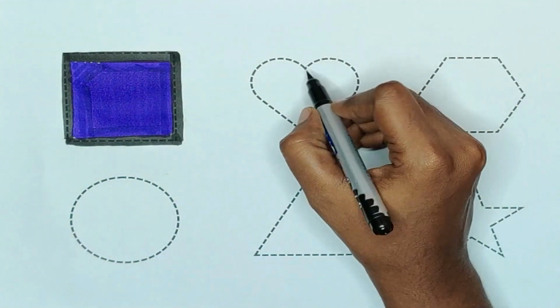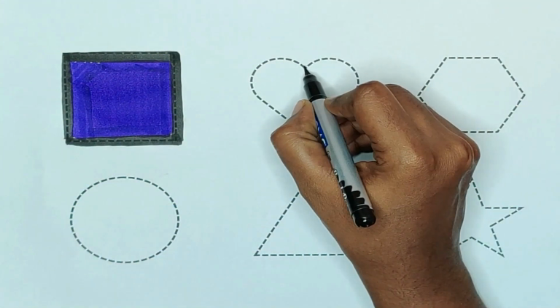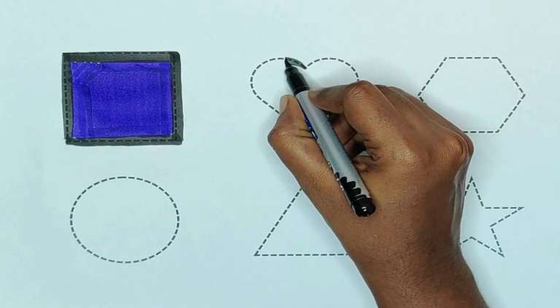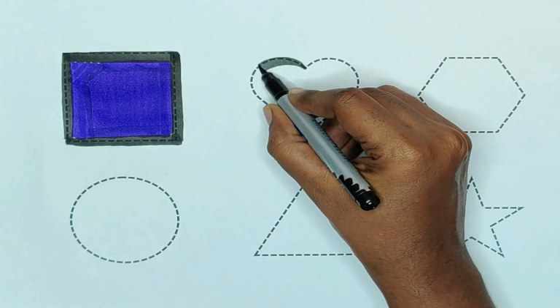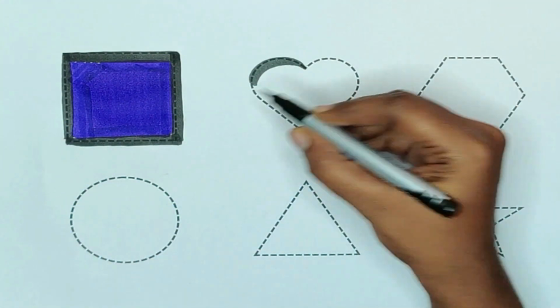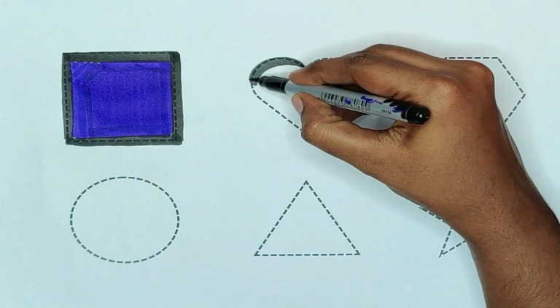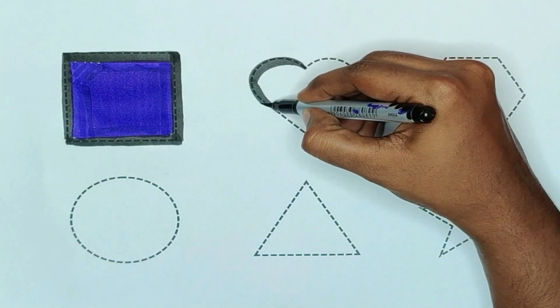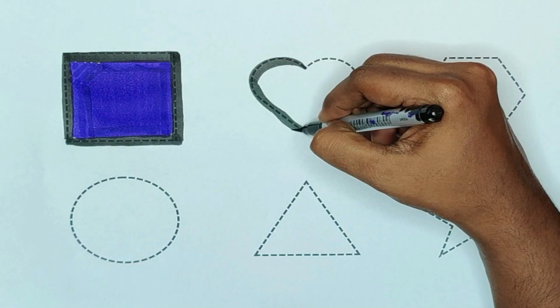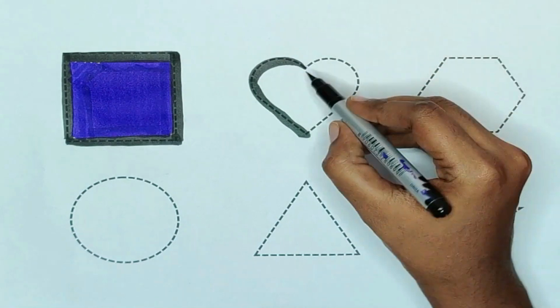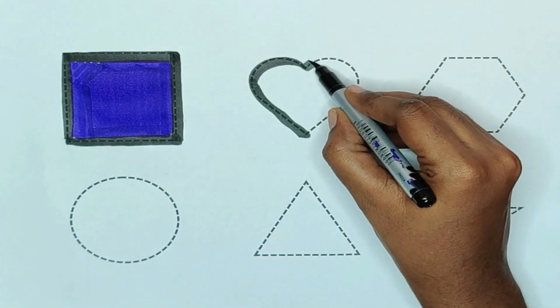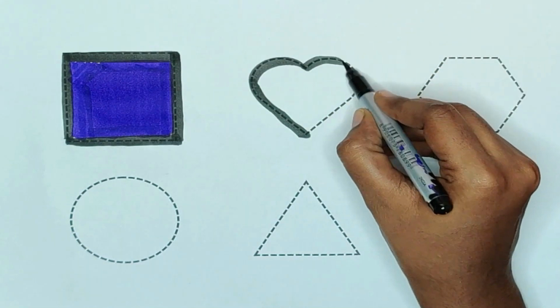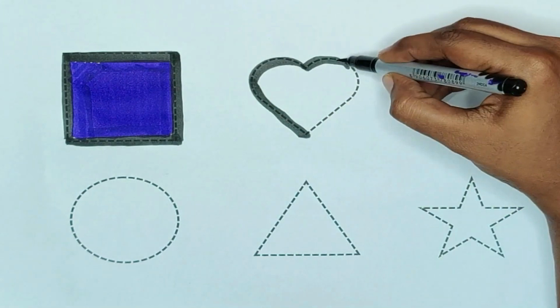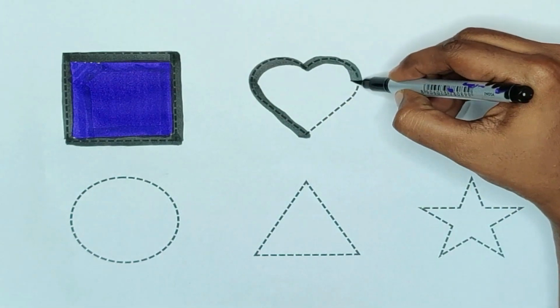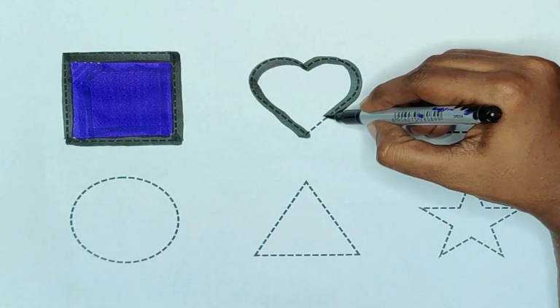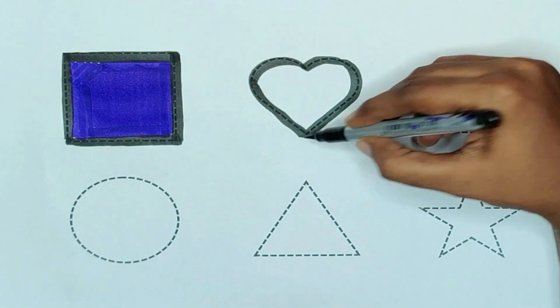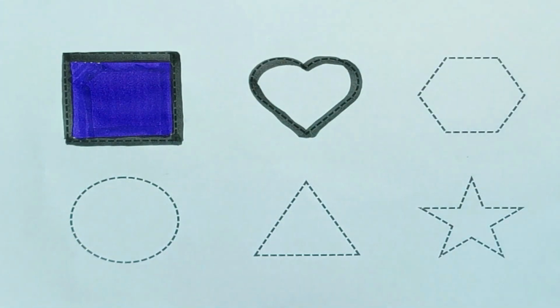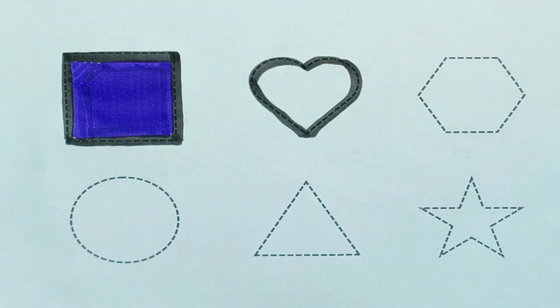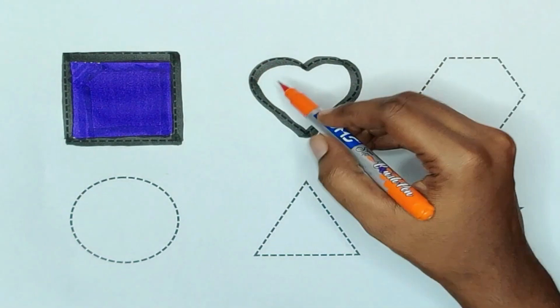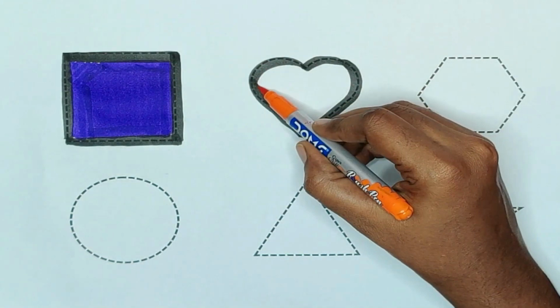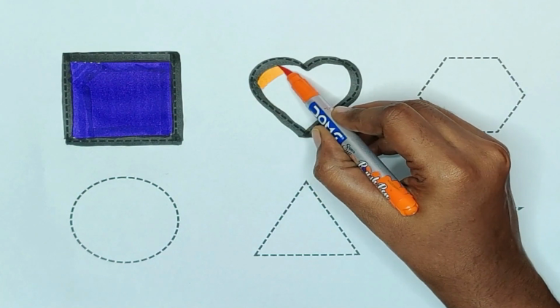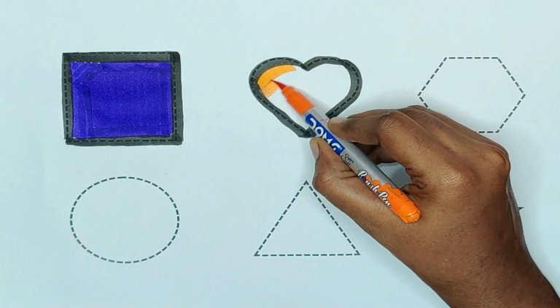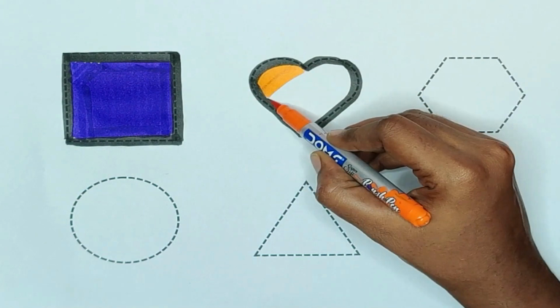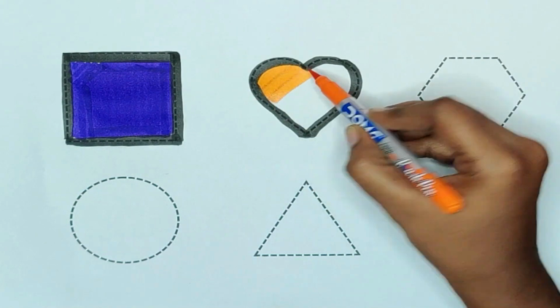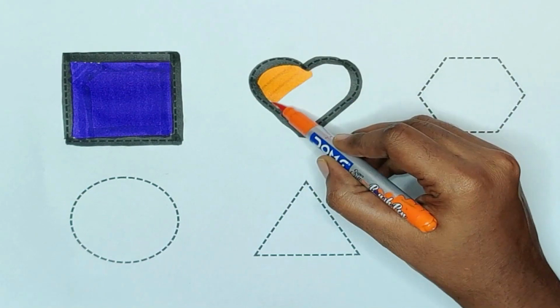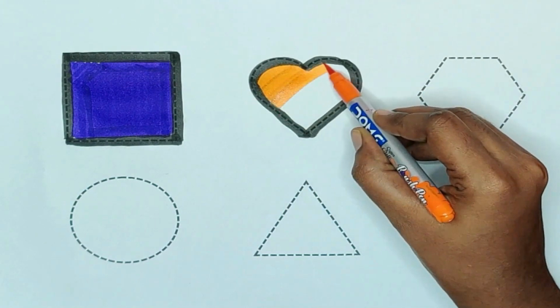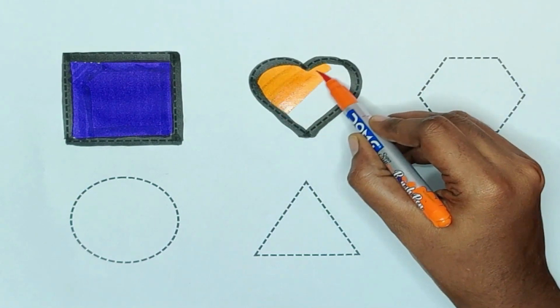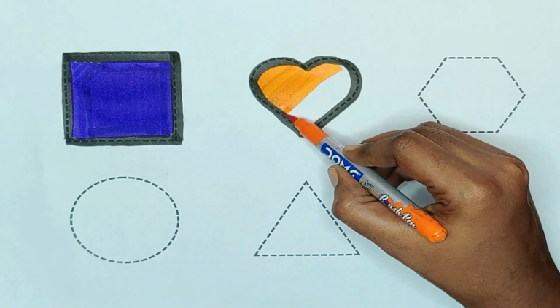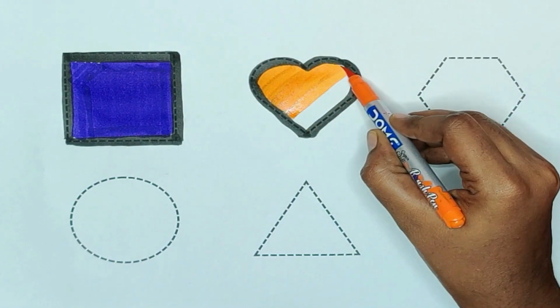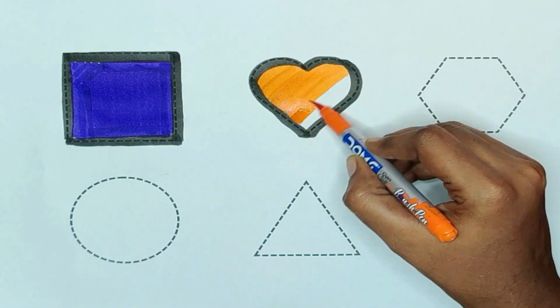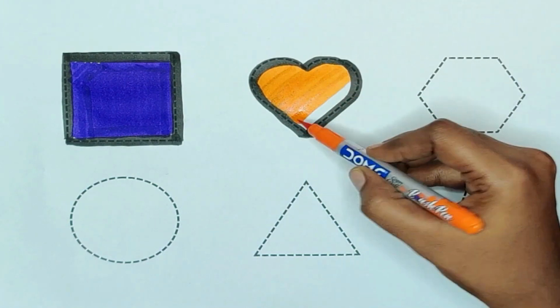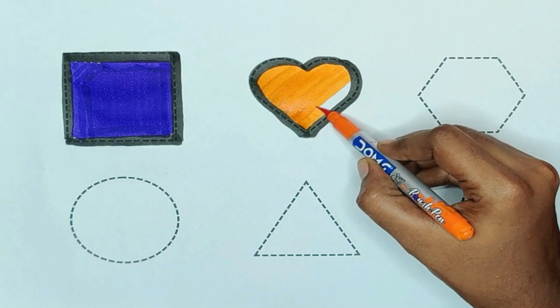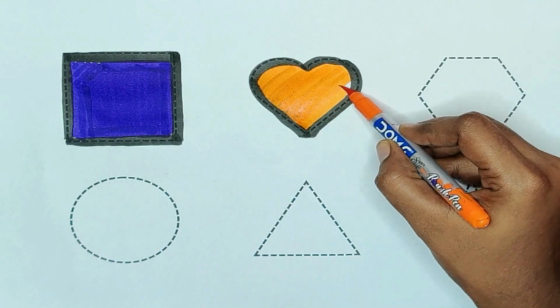Next, heart. The shape is heart. Orange color. Orange color, heart.